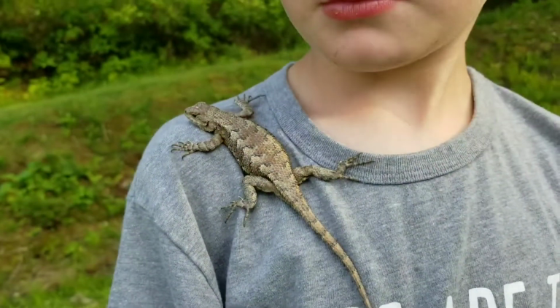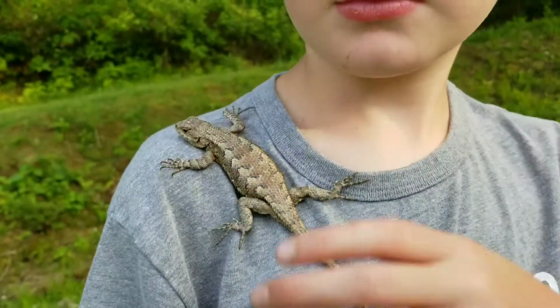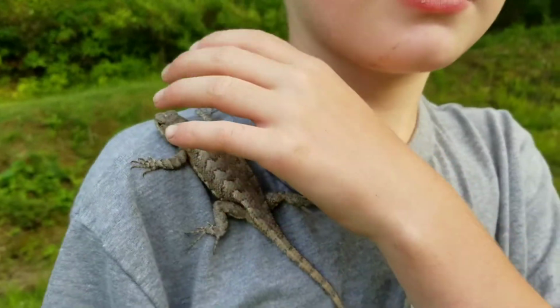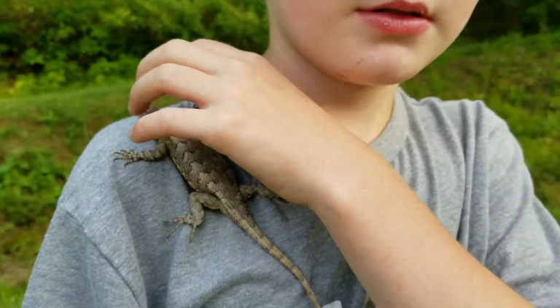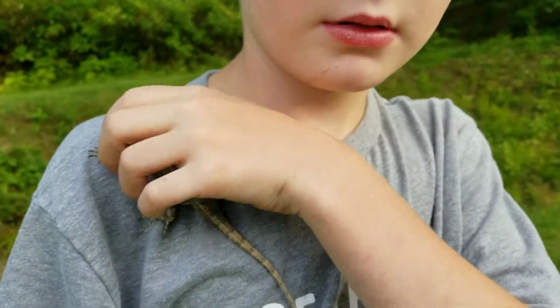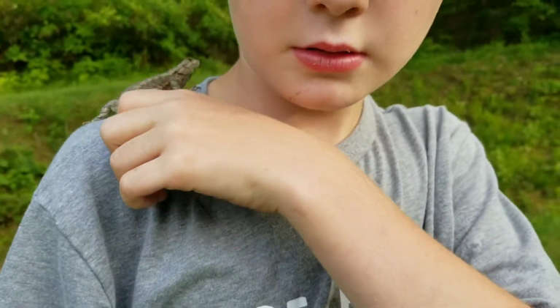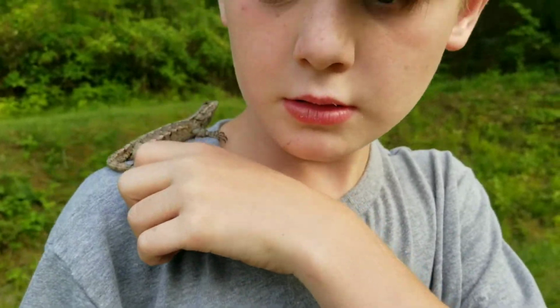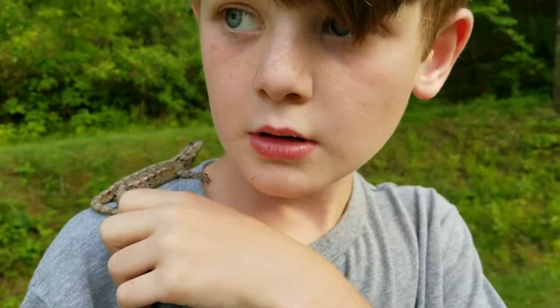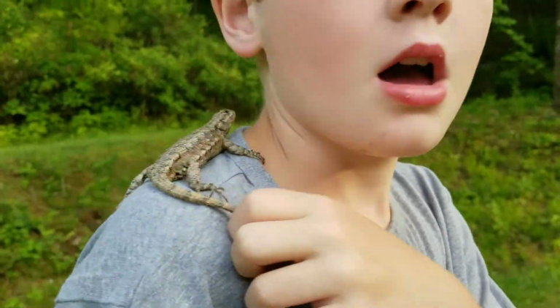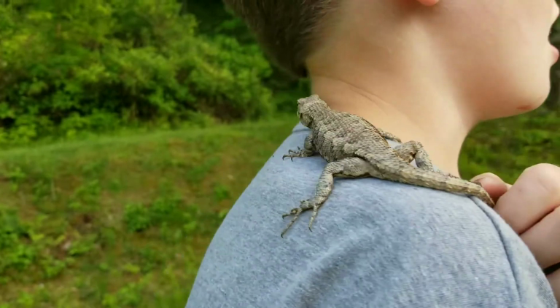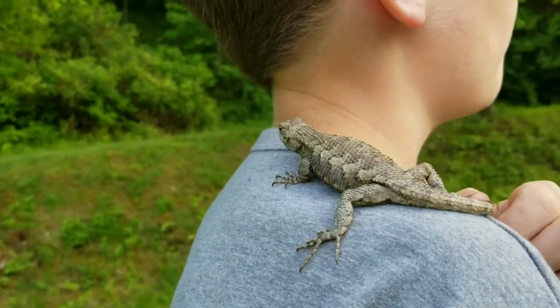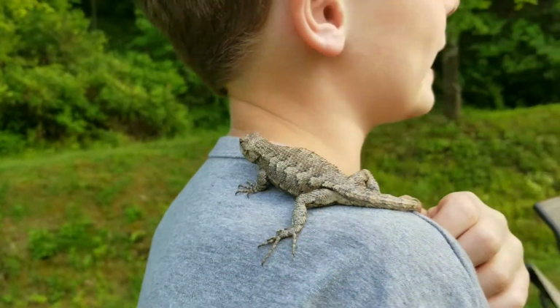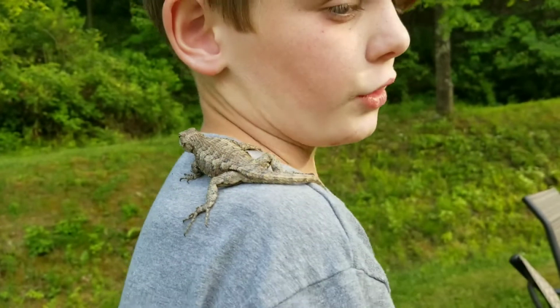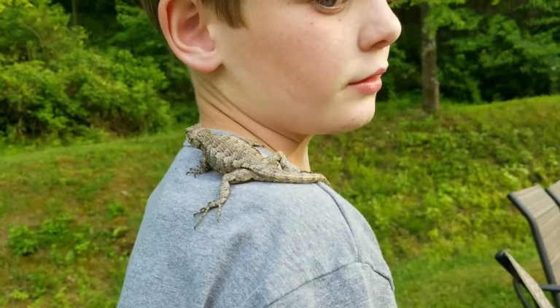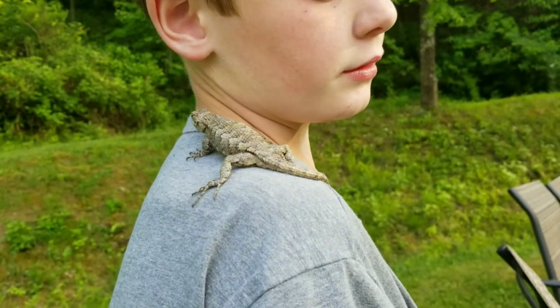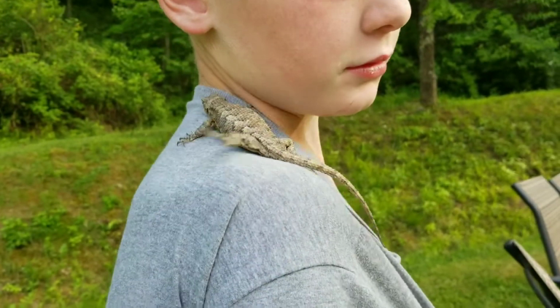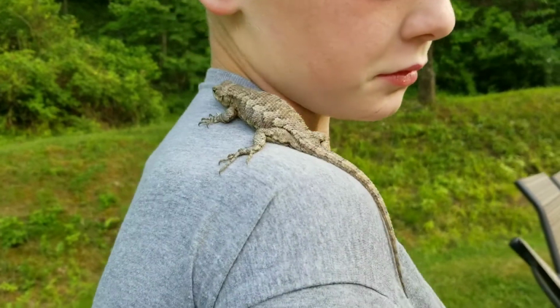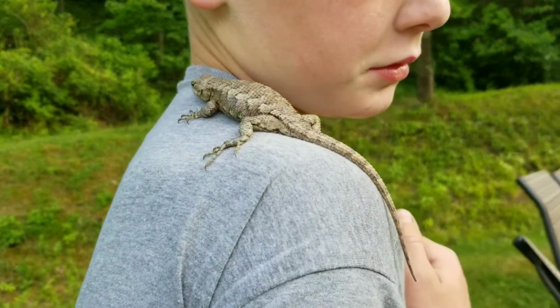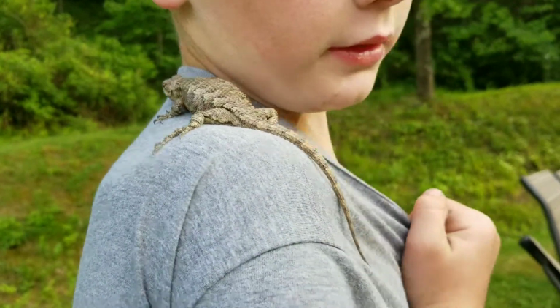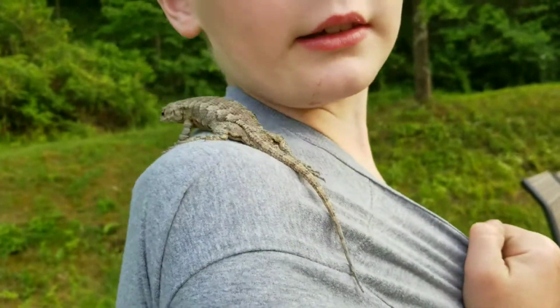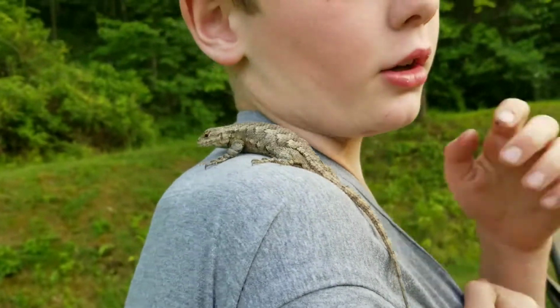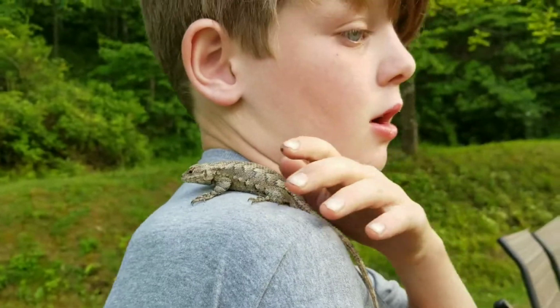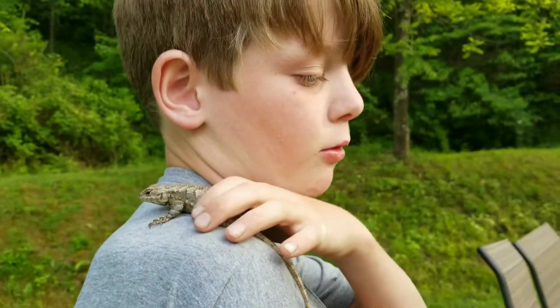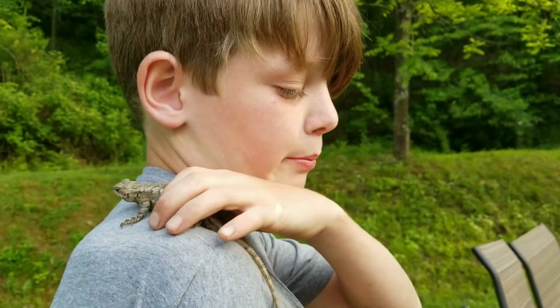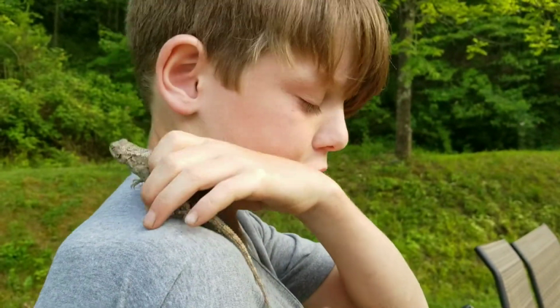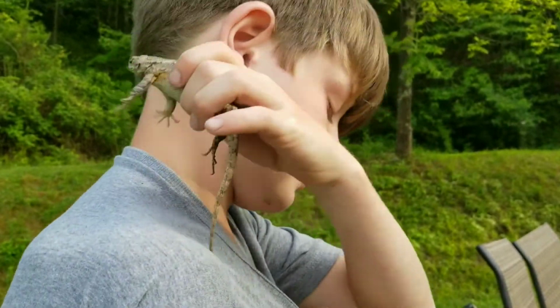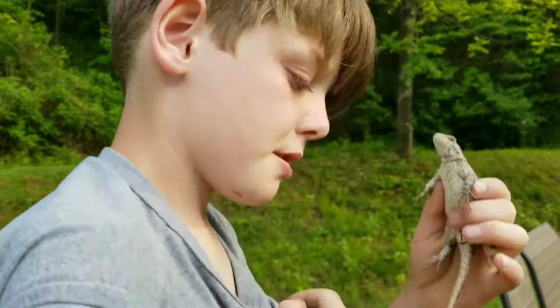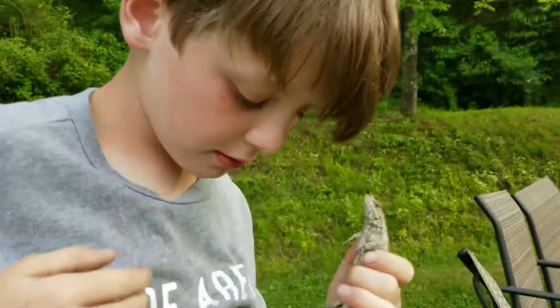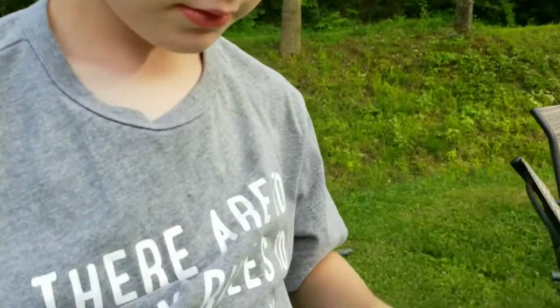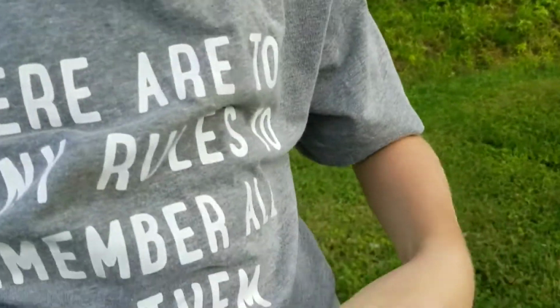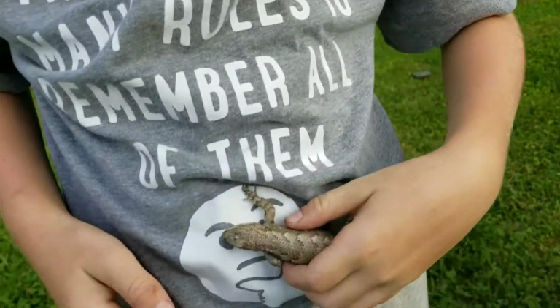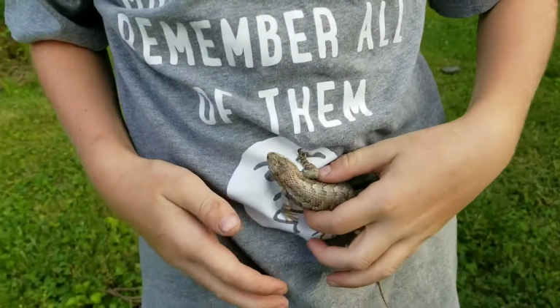Are there any other common names for the fence lizard? A pine lizard. Why would it be called a pine lizard? They like to hang out on pine trees. Didn't you find it on a pine tree? Yep.